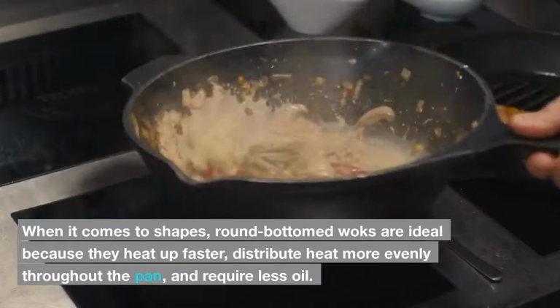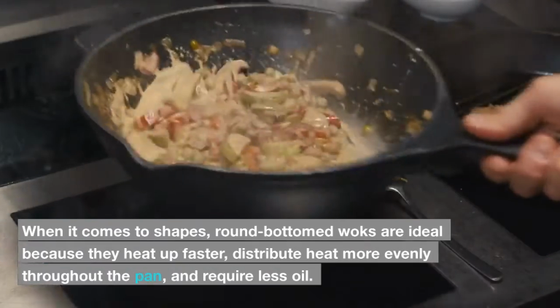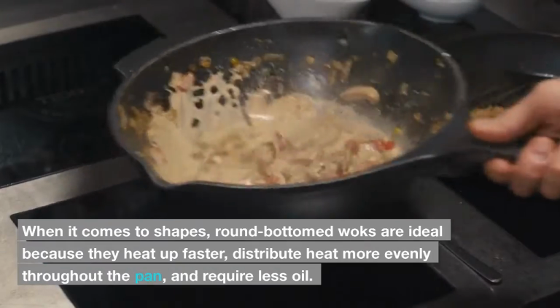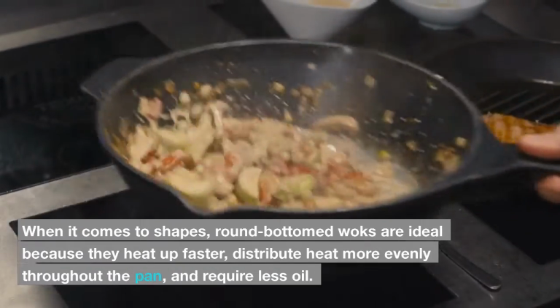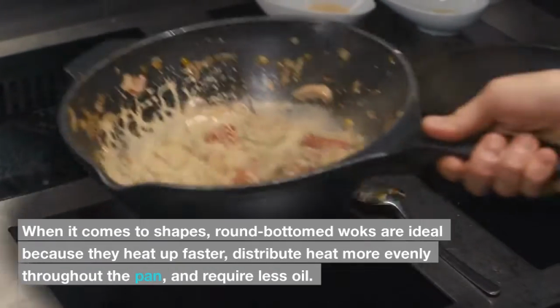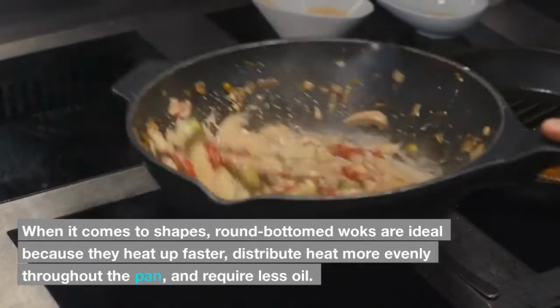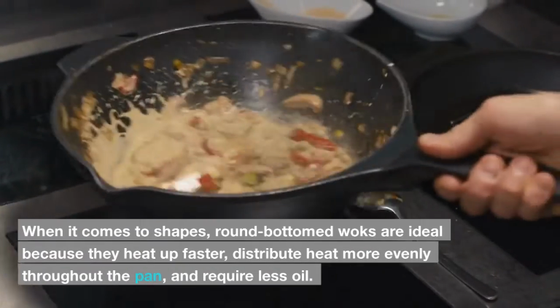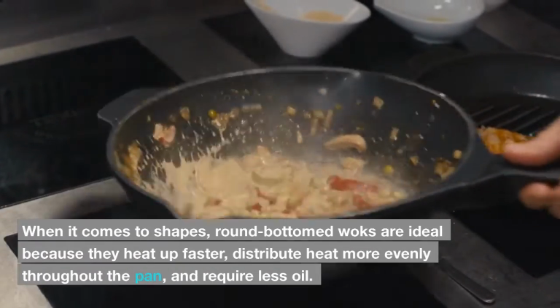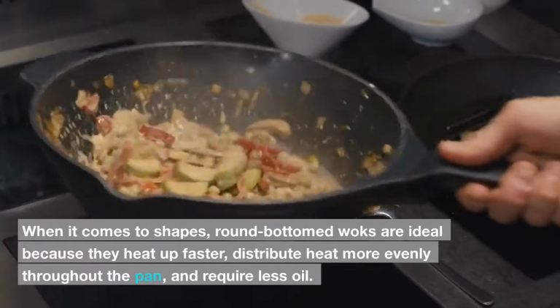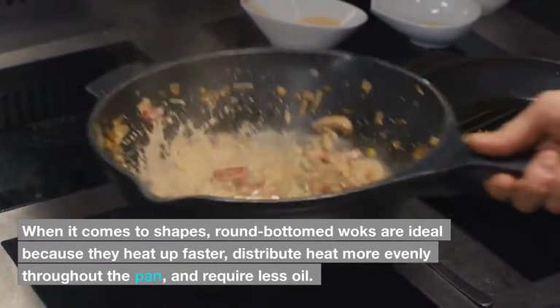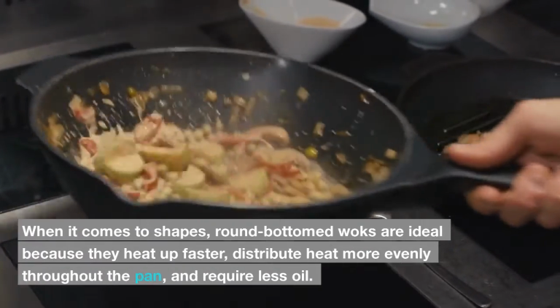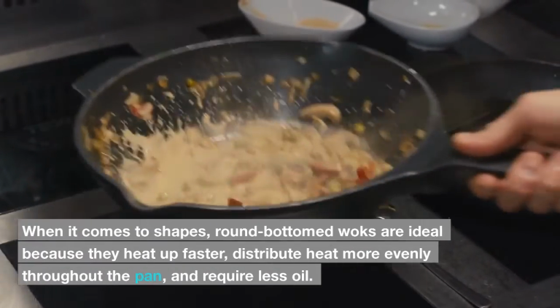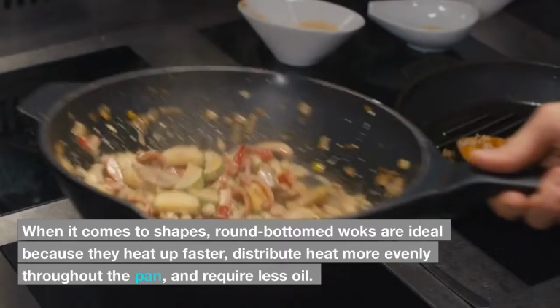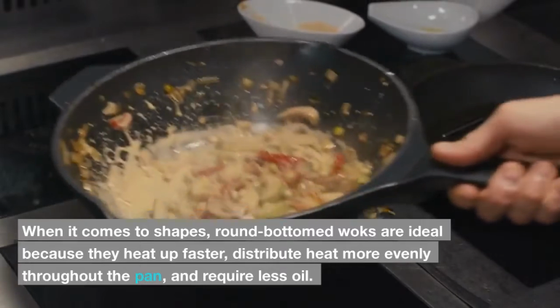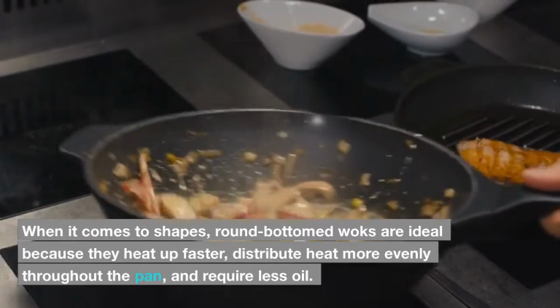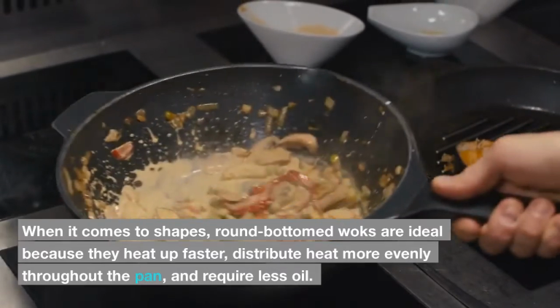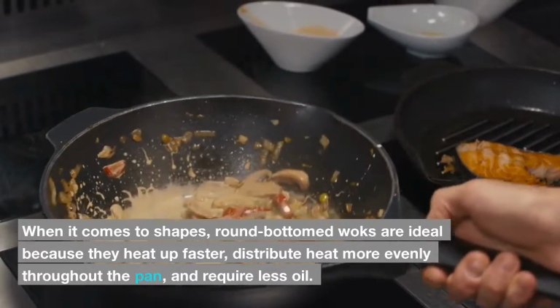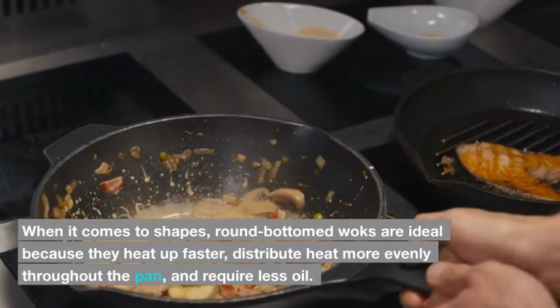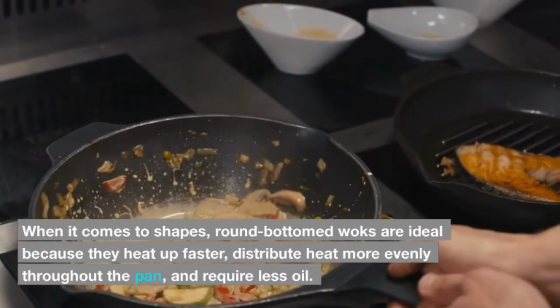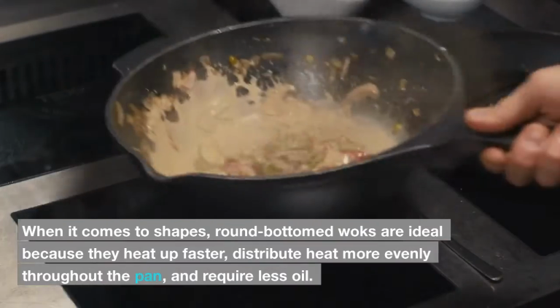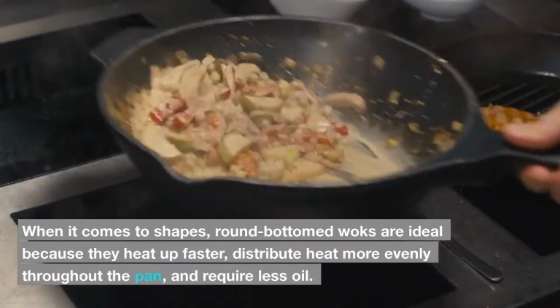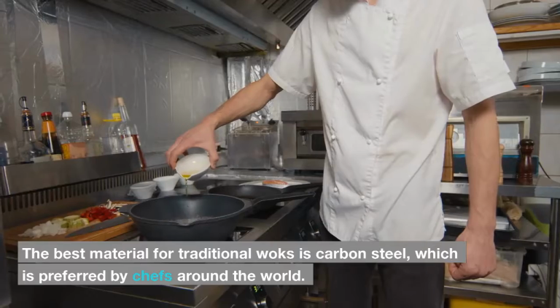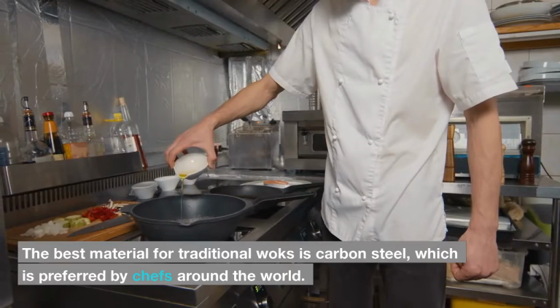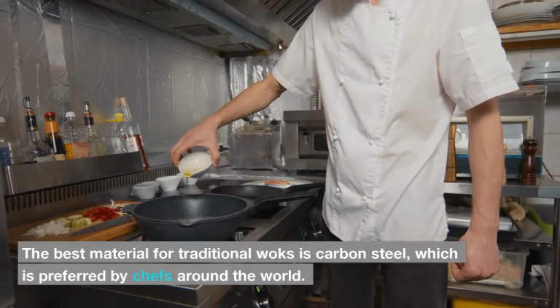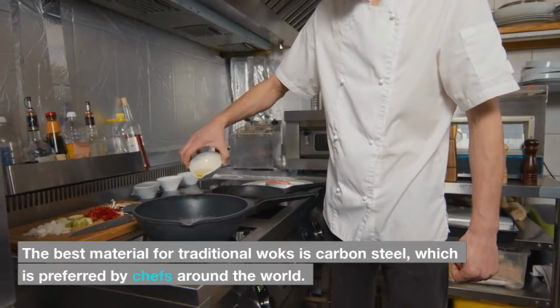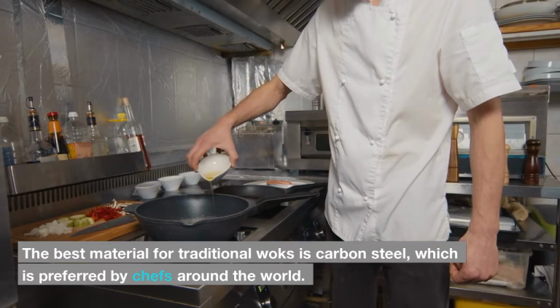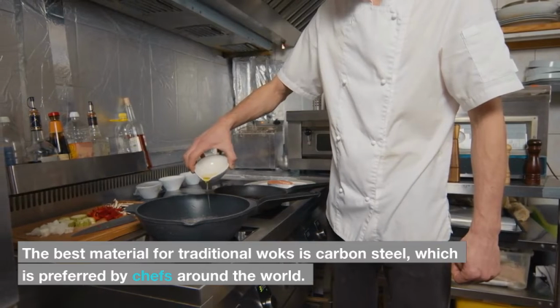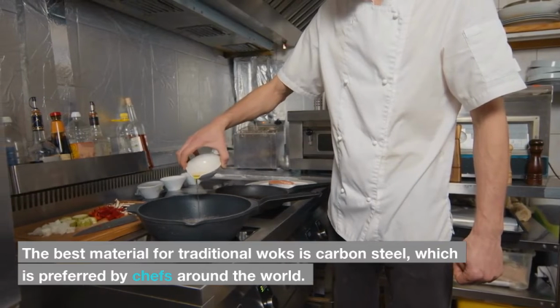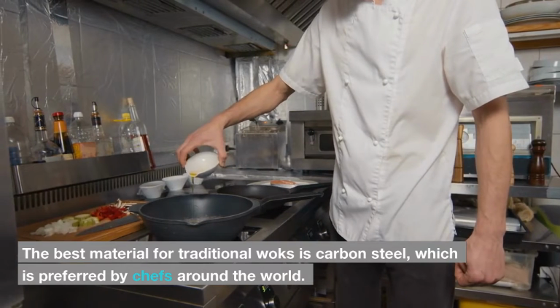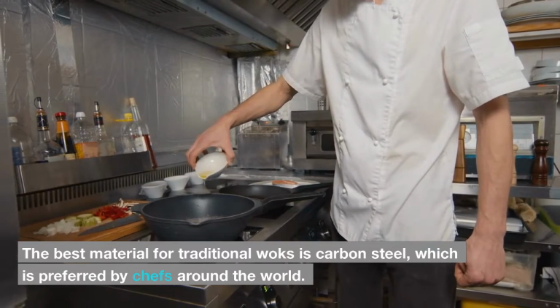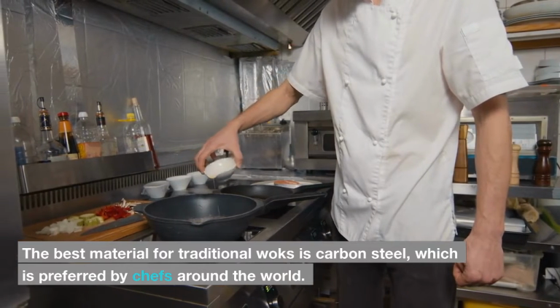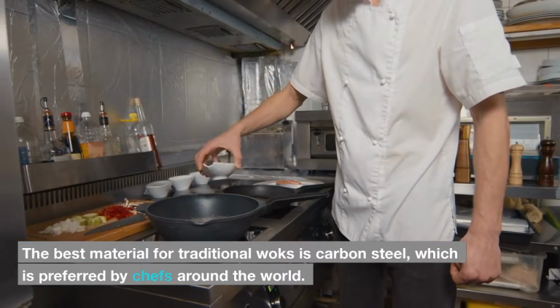When it comes to shapes, round-bottomed woks are ideal because they heat up faster, distribute heat more evenly throughout the pan, and require less oil. The best material for traditional woks is carbon steel, which is preferred by chefs around the world.